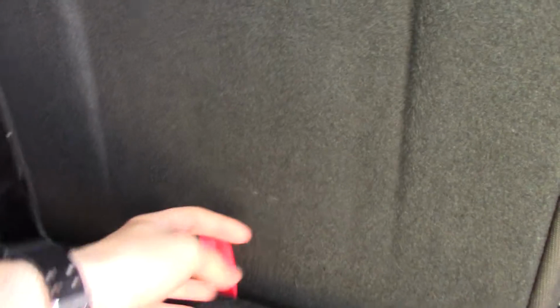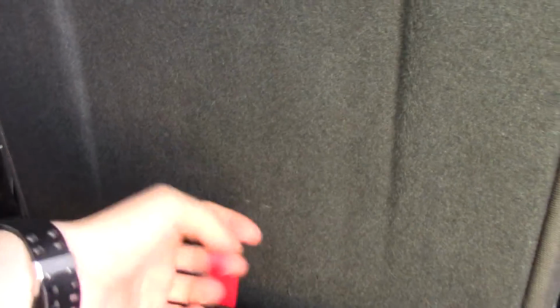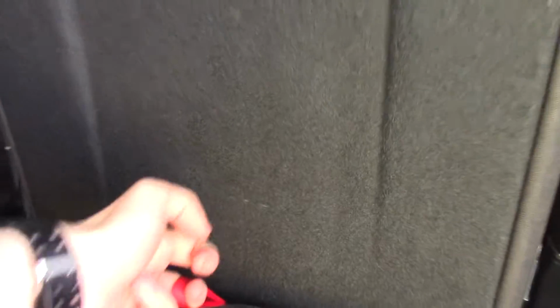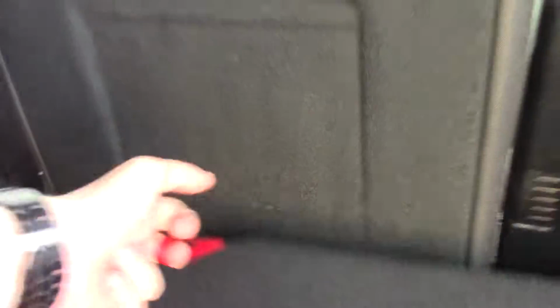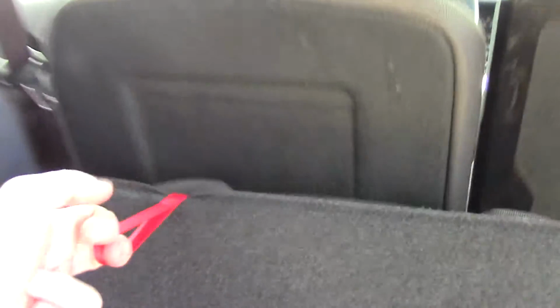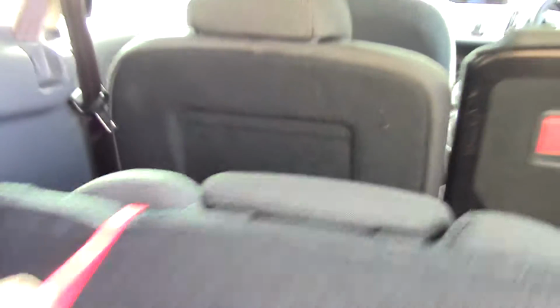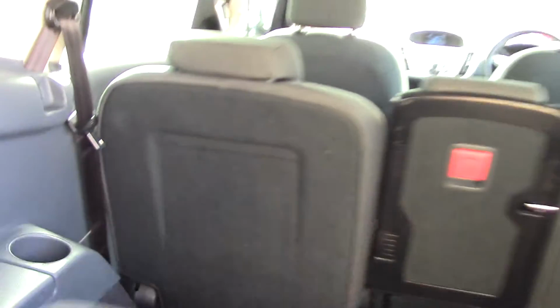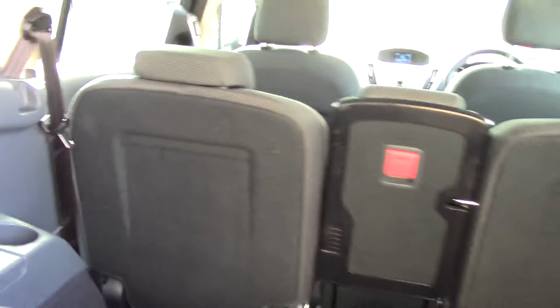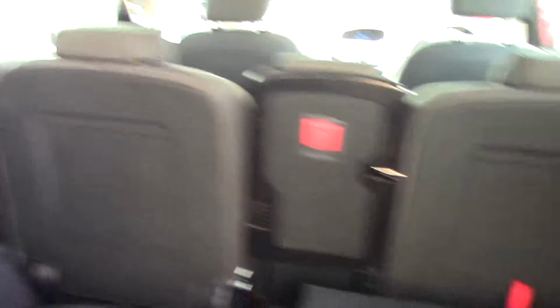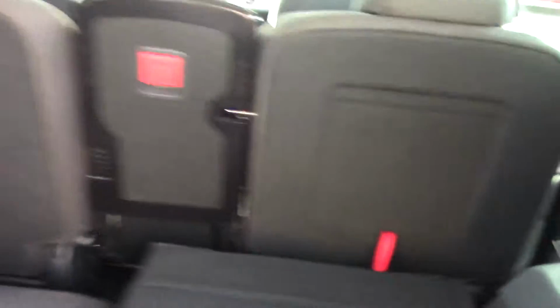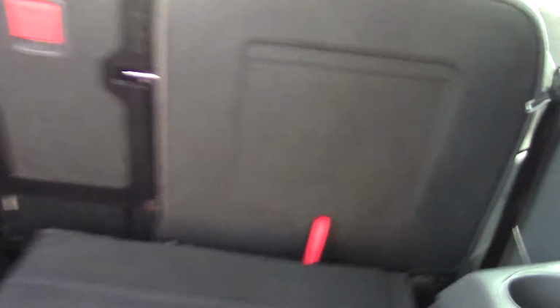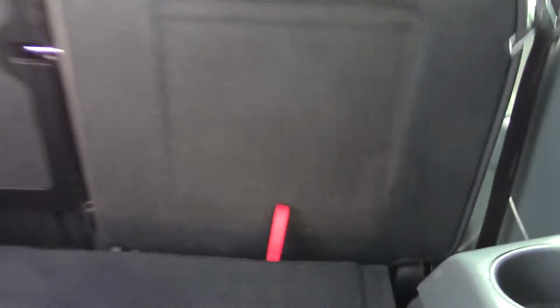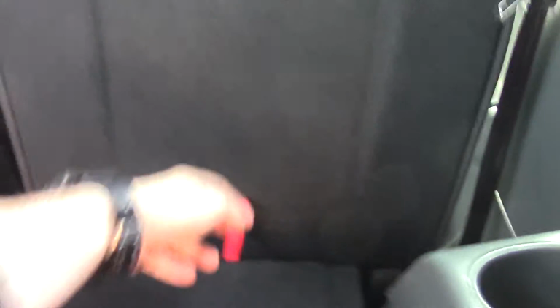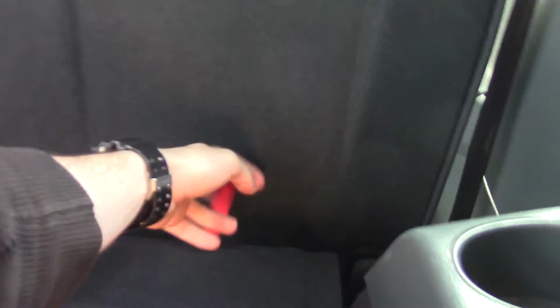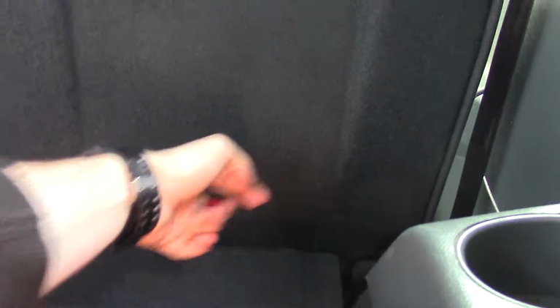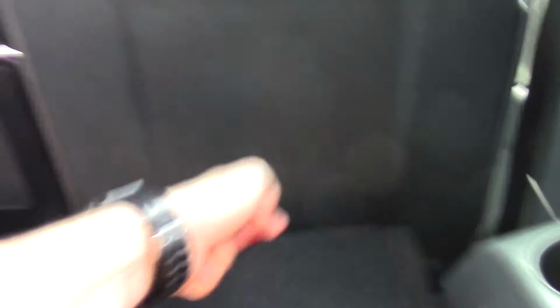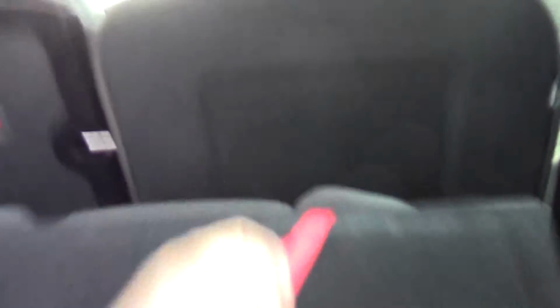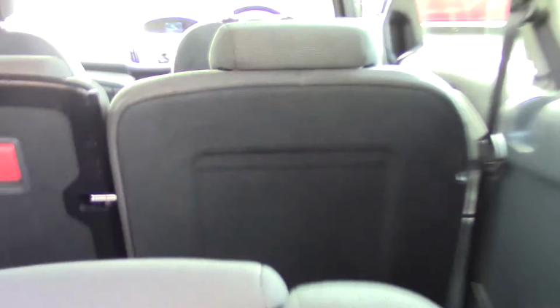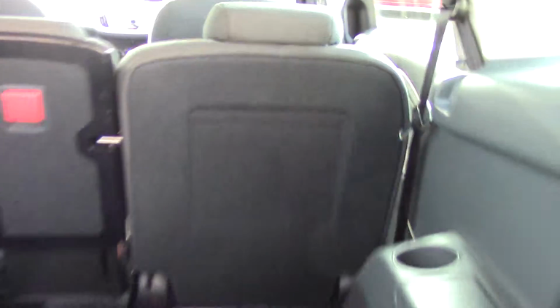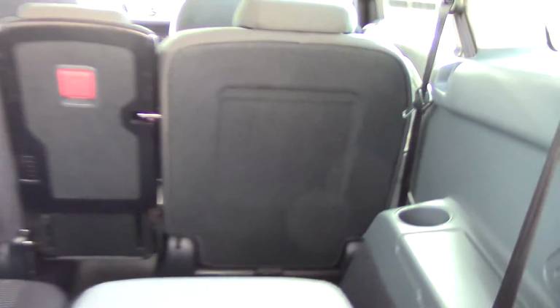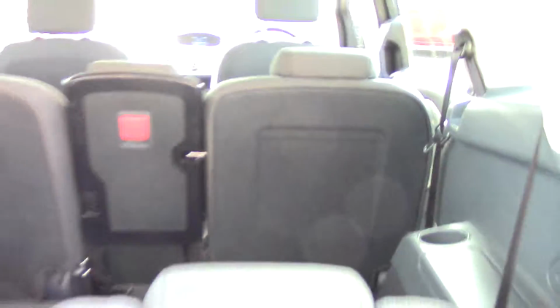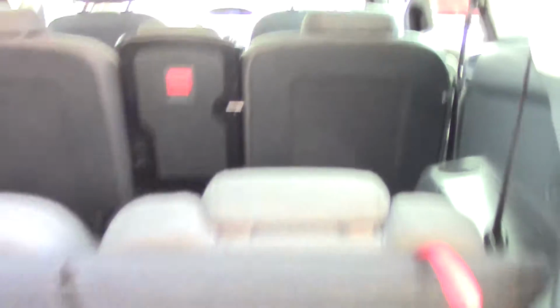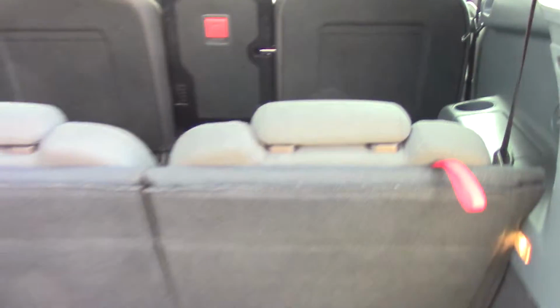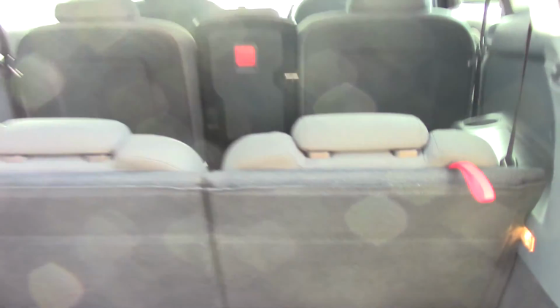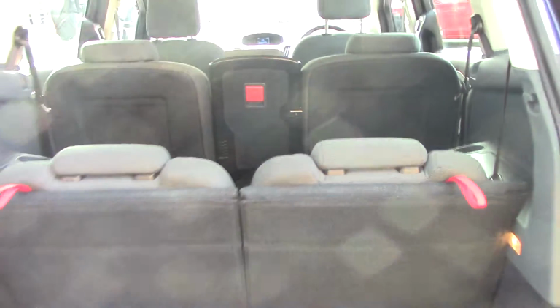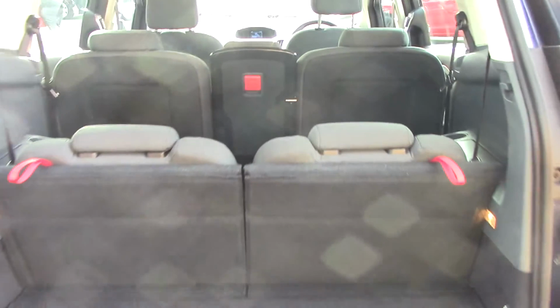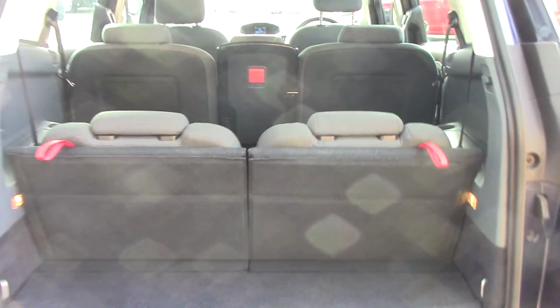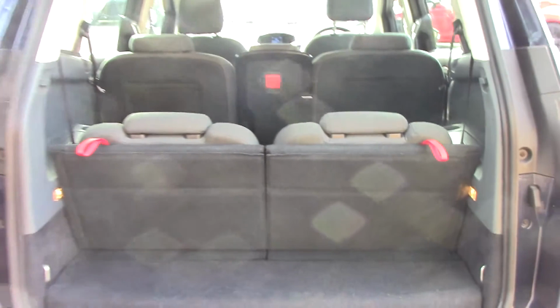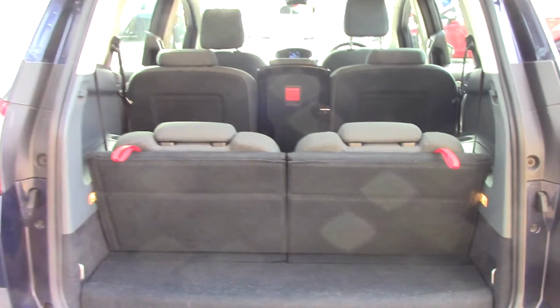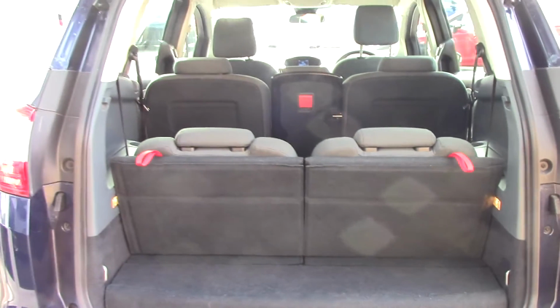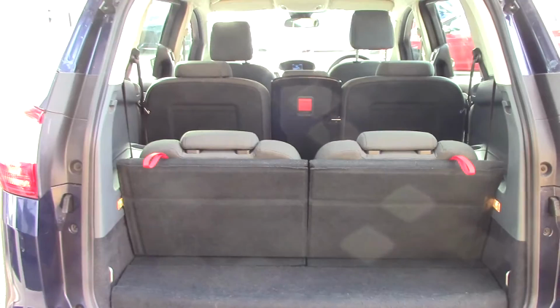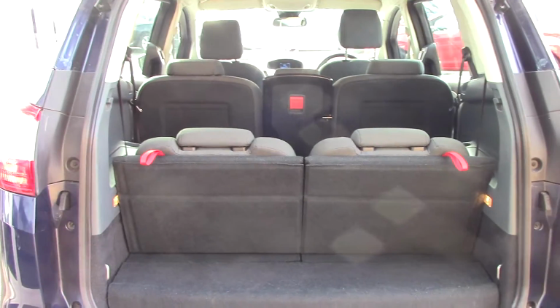By simply pulling up on these red tabs, number 1 and number 2, you've got yourself a 7-seat vehicle.